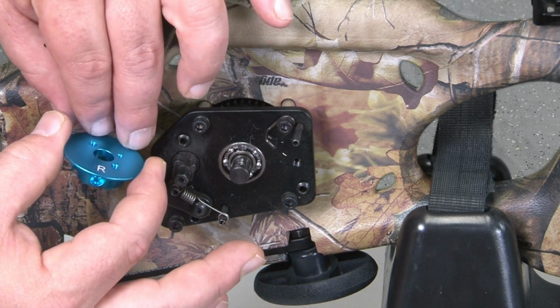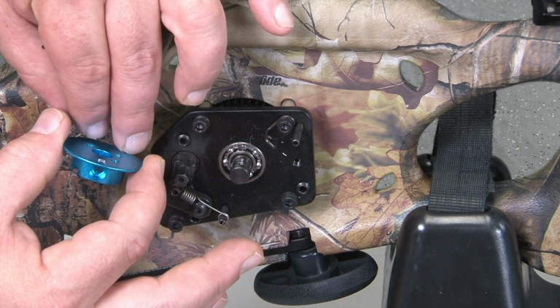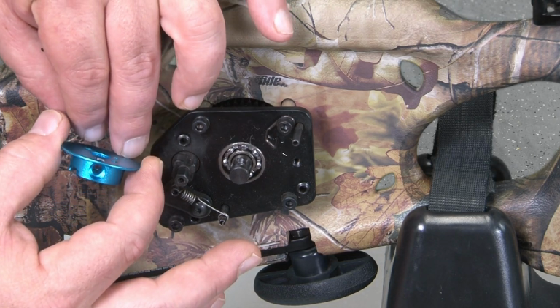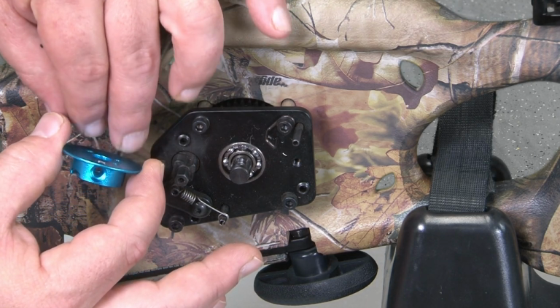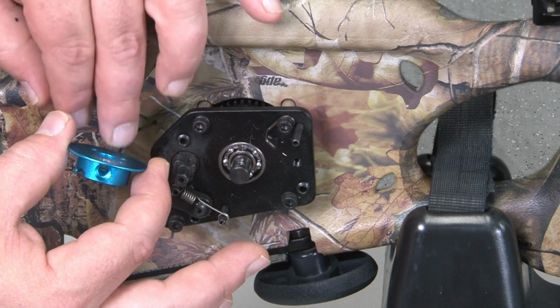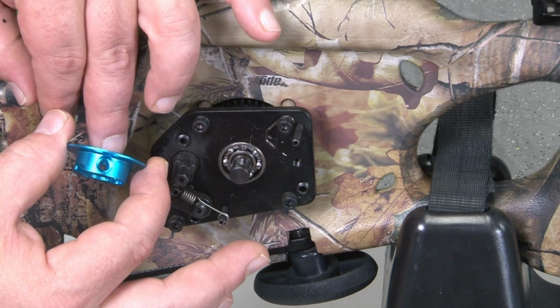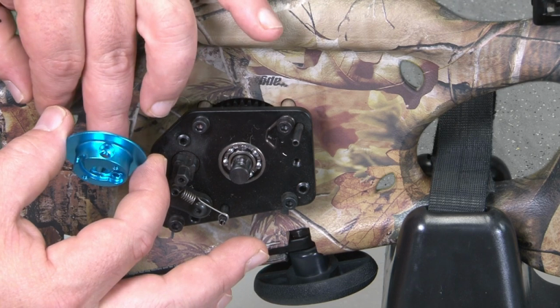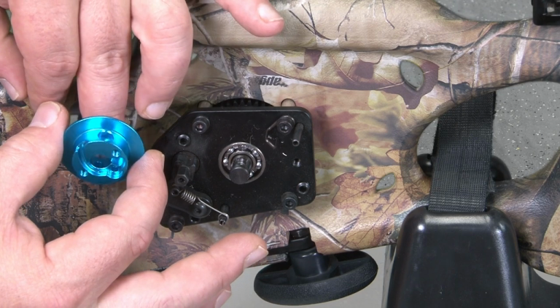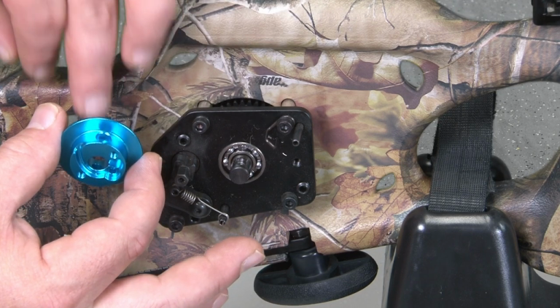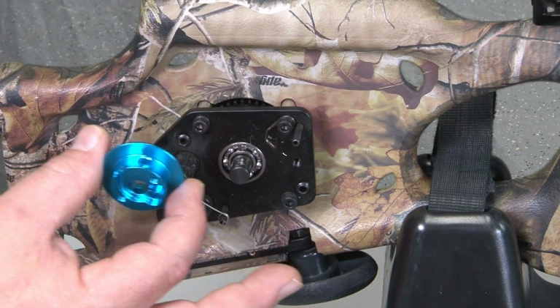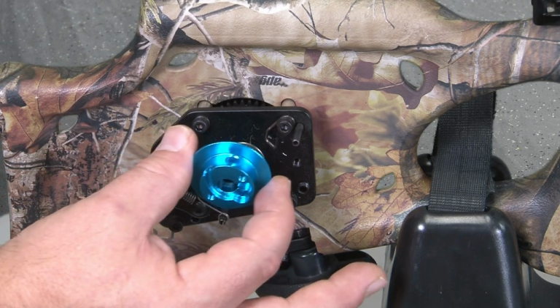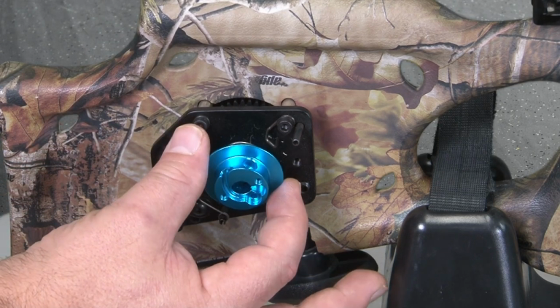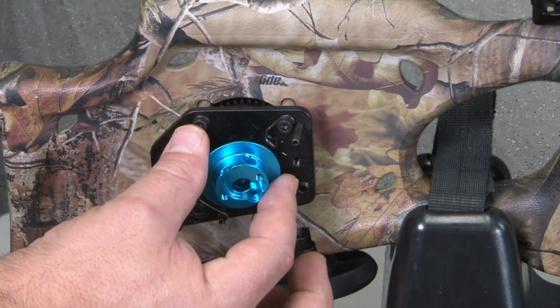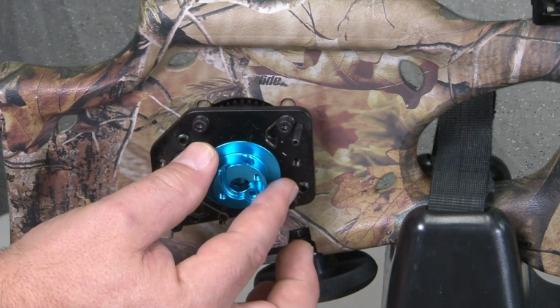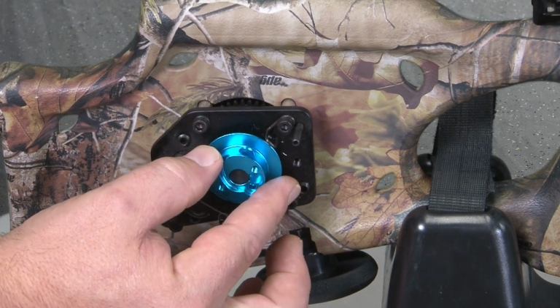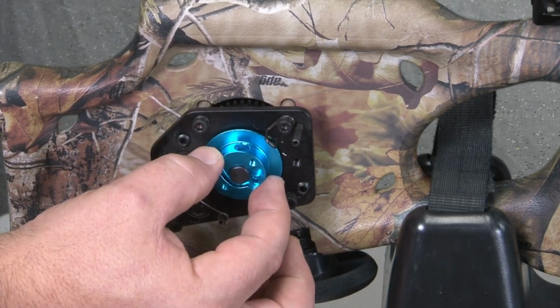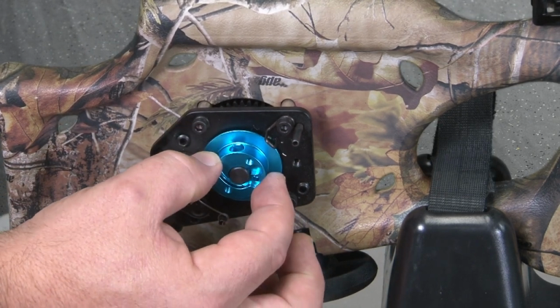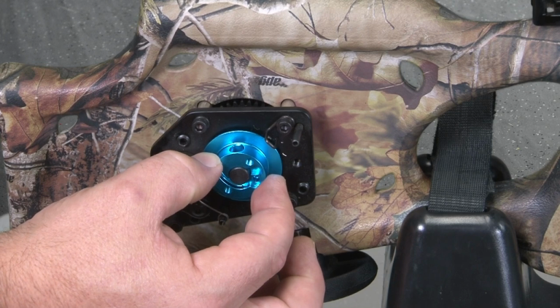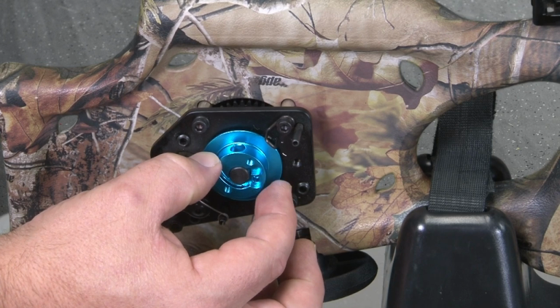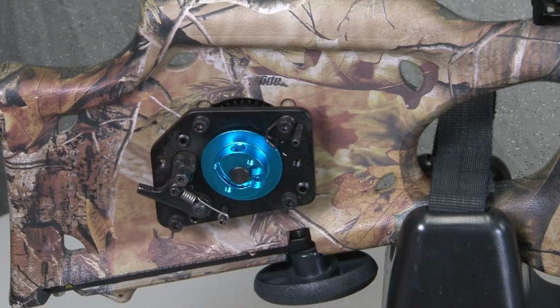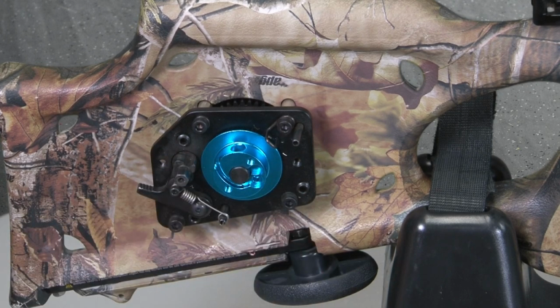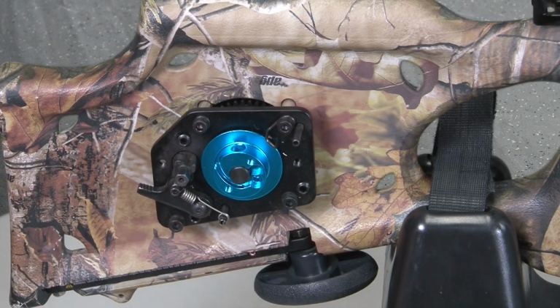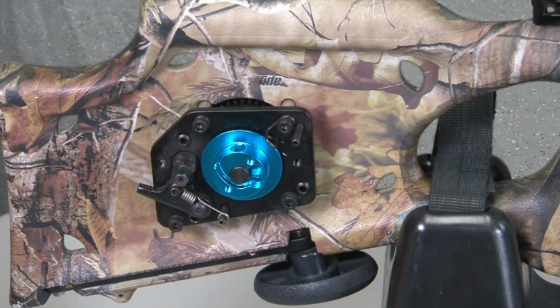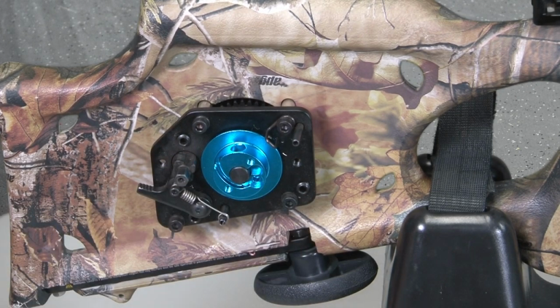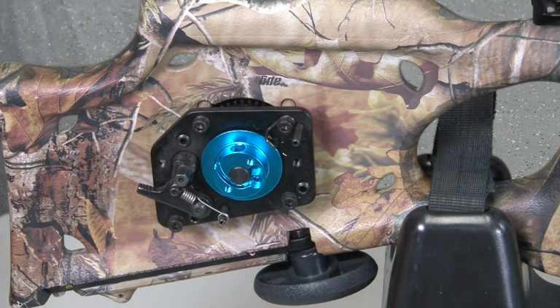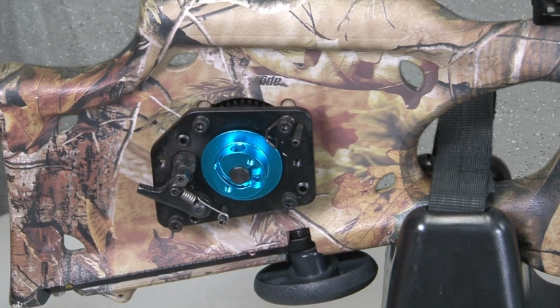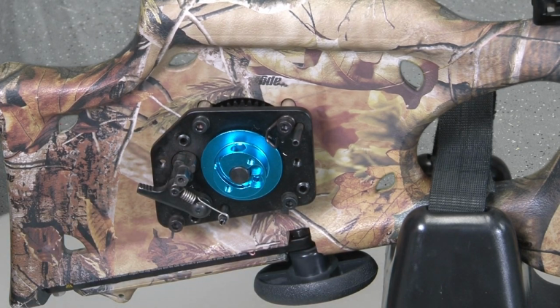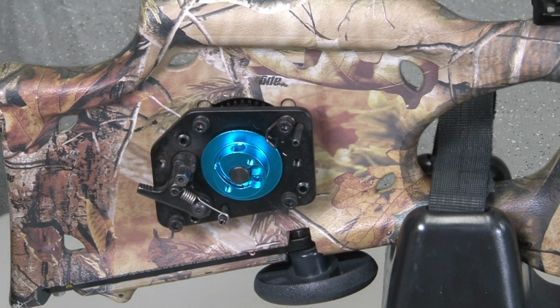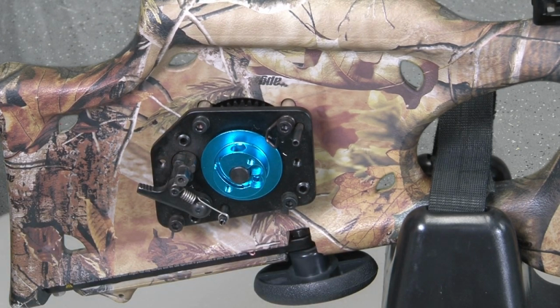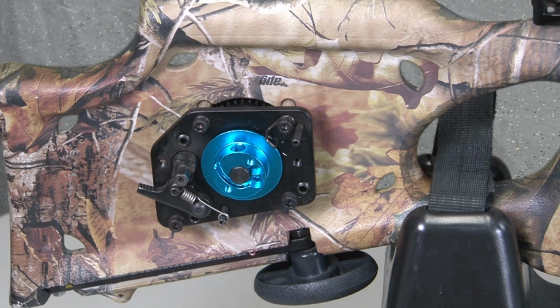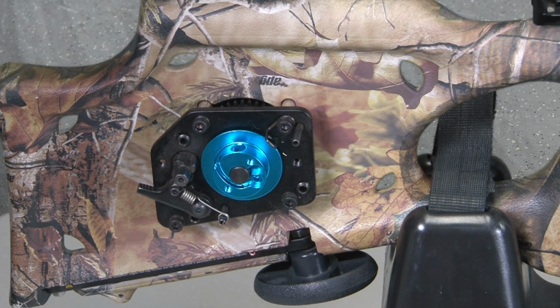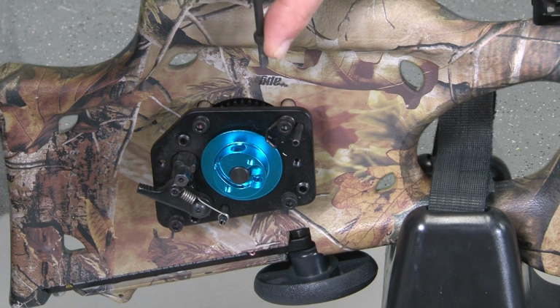Next, place the new right hub on the axle. Replace and tighten the right hub's Allen screw with a 9/64 inch Allen wrench, and make sure the screw head is facing up.